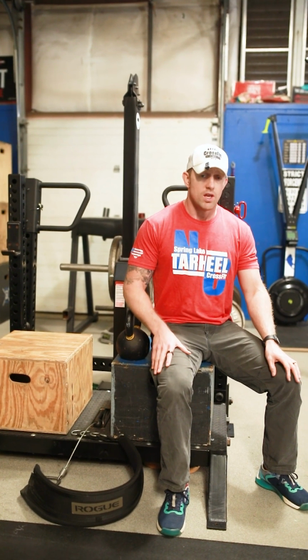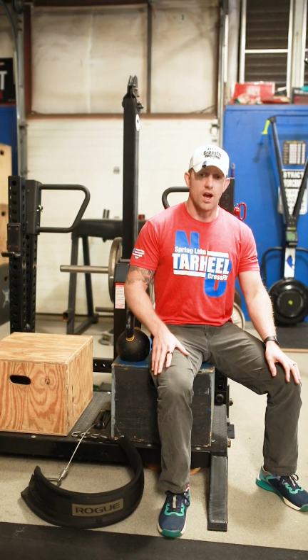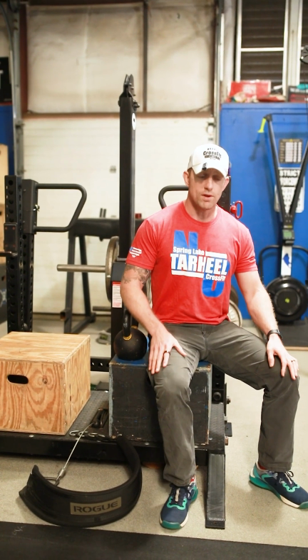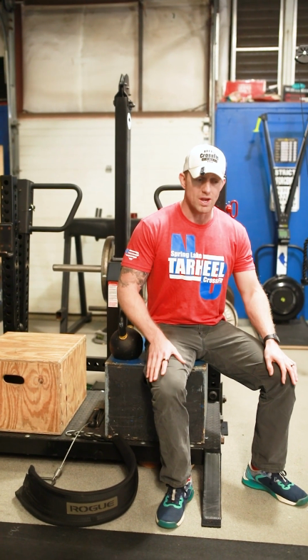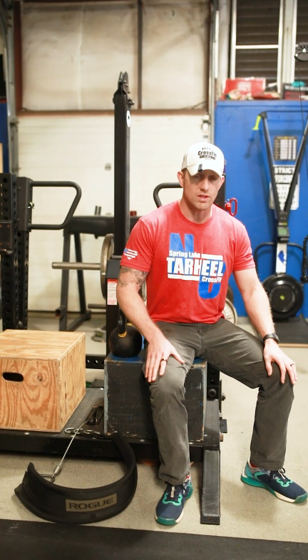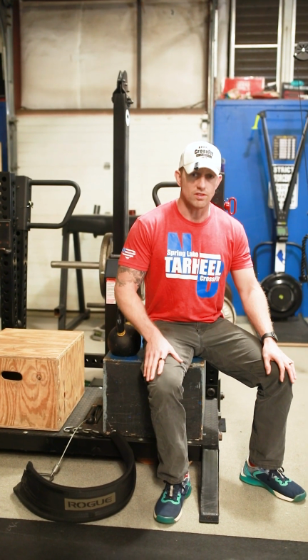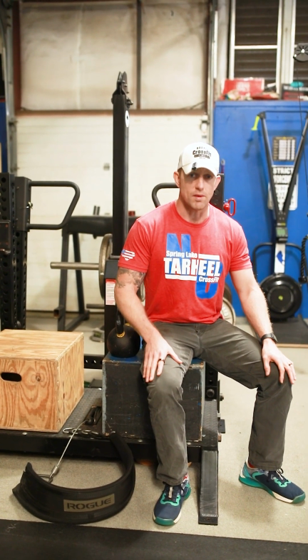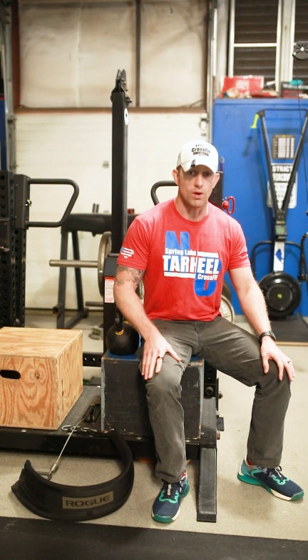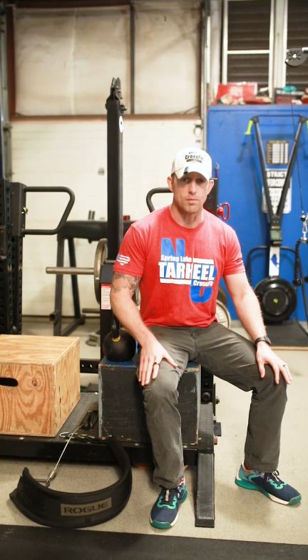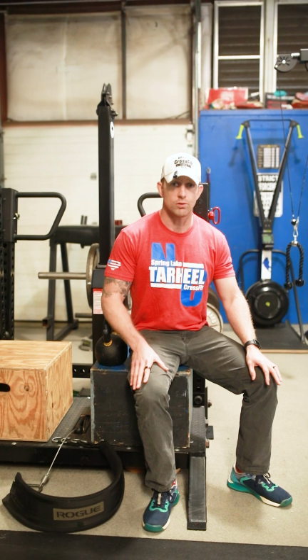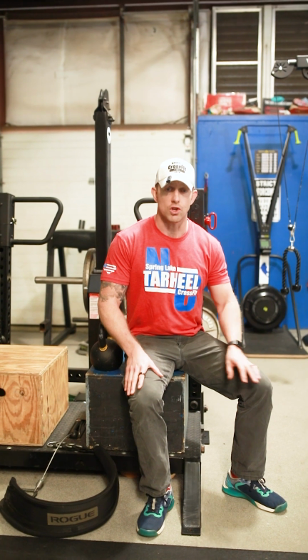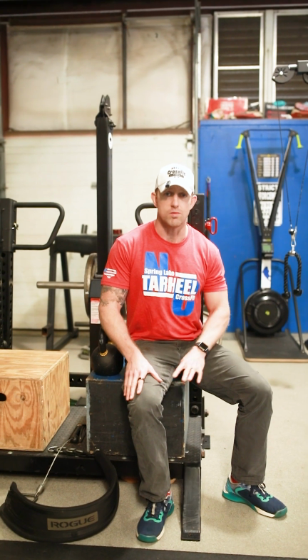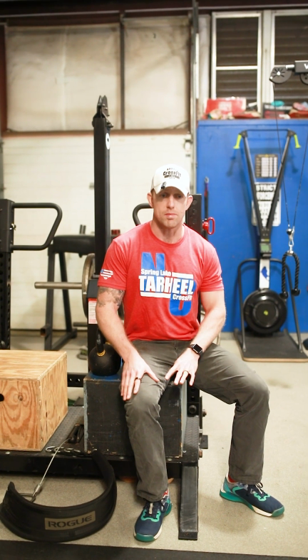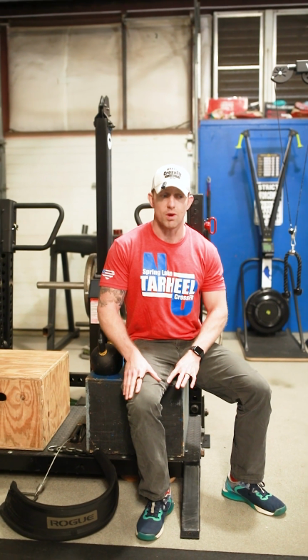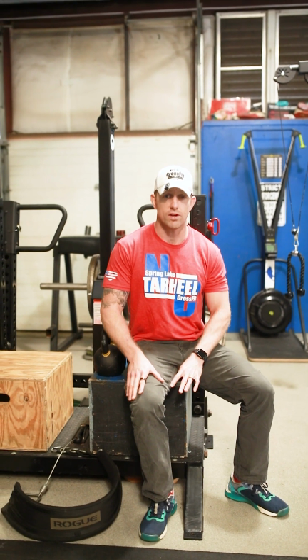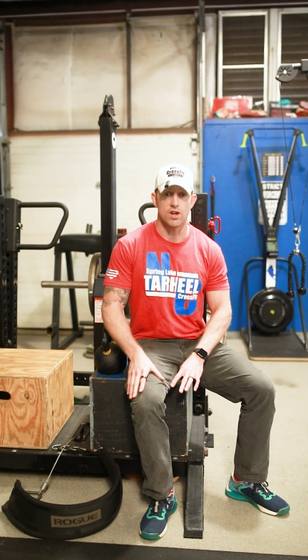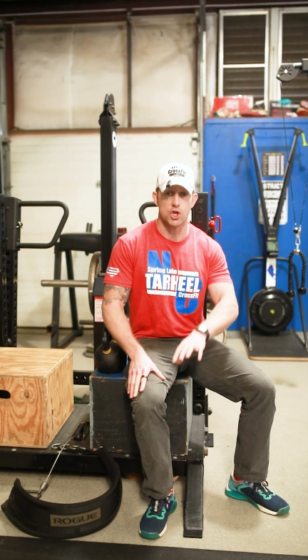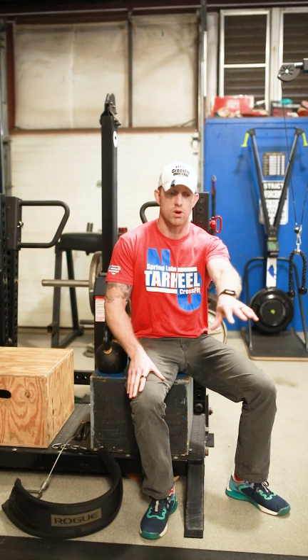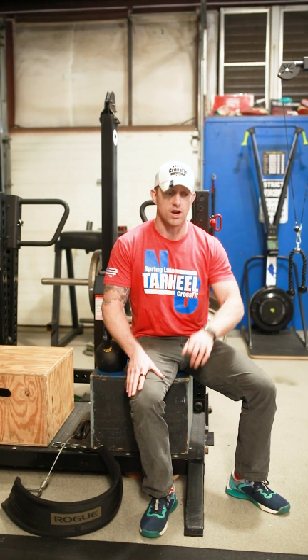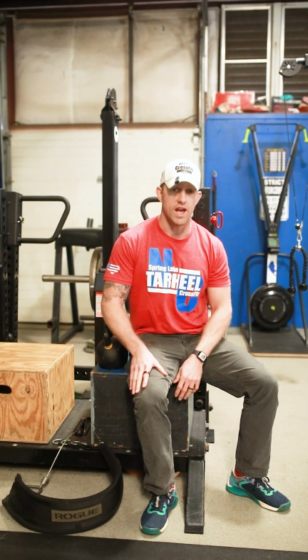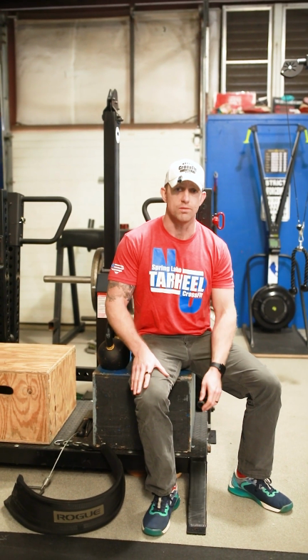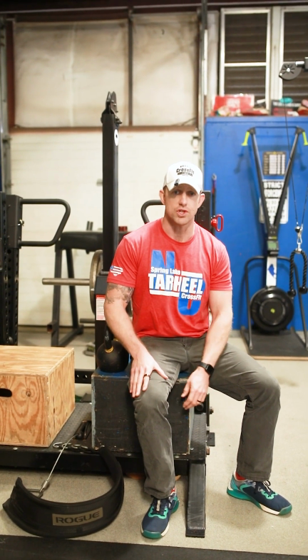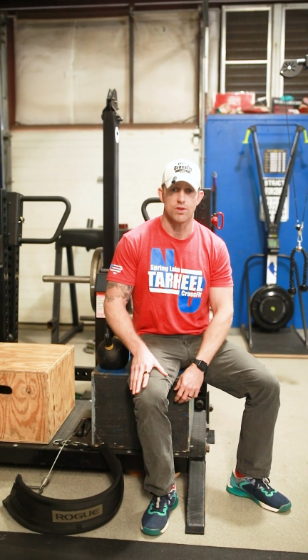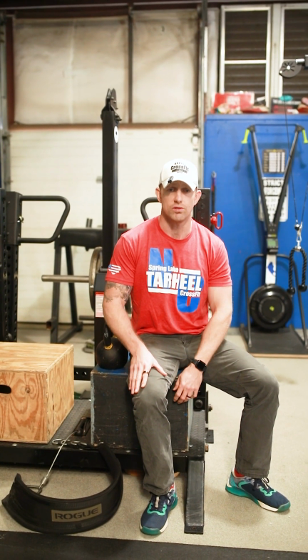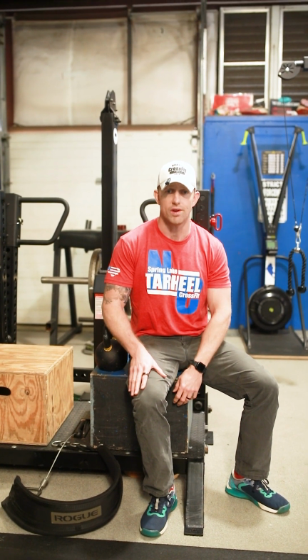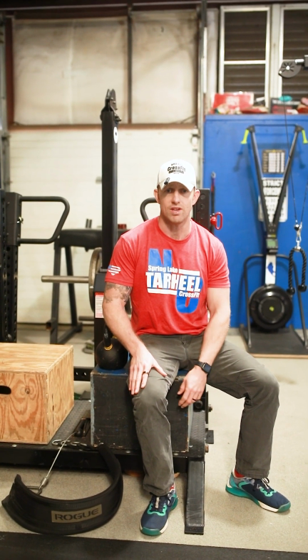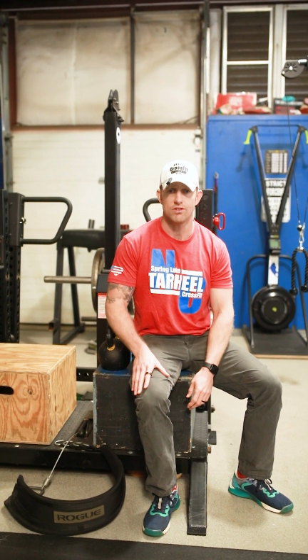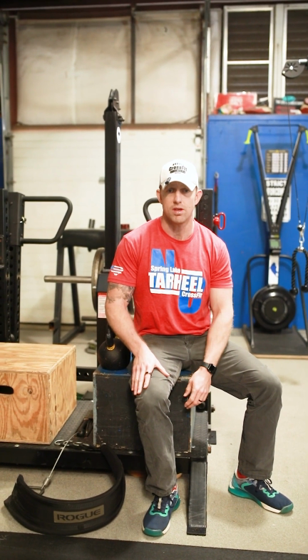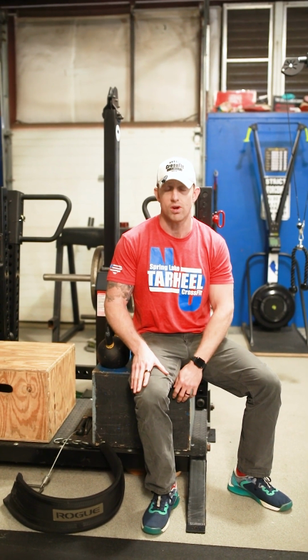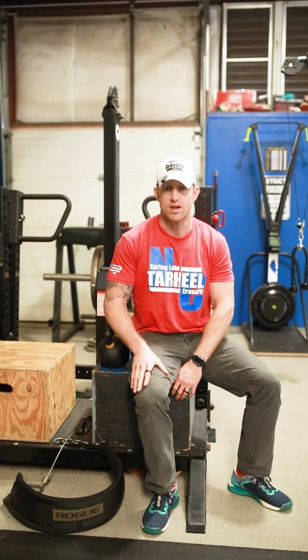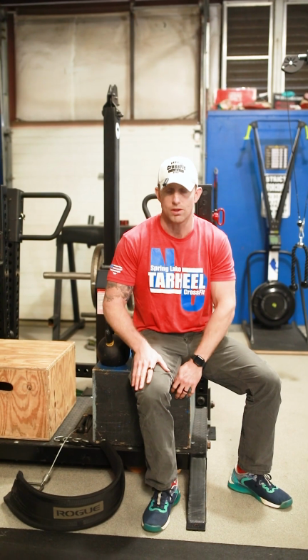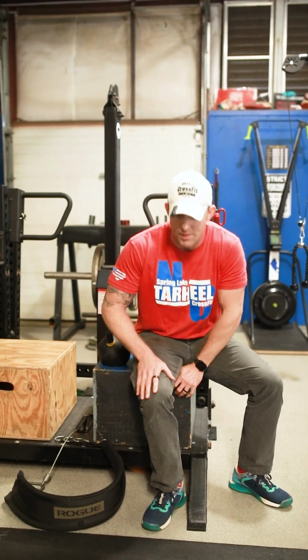There are a few different ways you can set this up. If you don't have a belt squat, I'll show you with the belt squat first, and then I'll show you our at-home version for those who don't have an ATP or a belt squat.